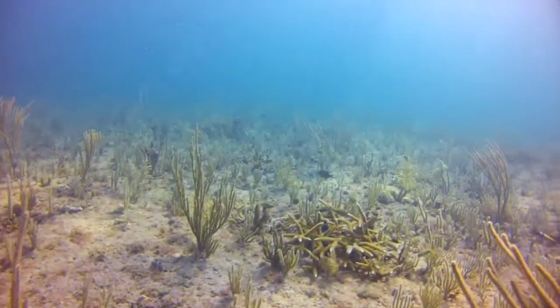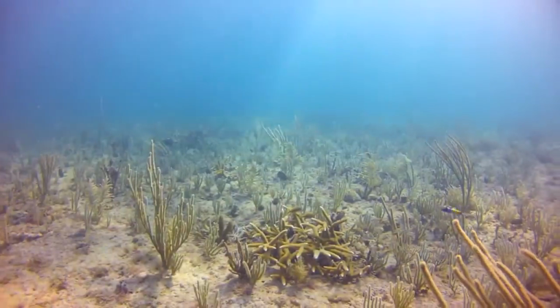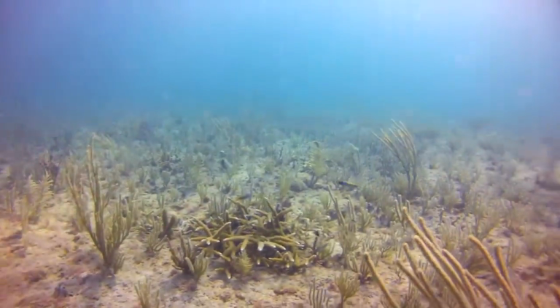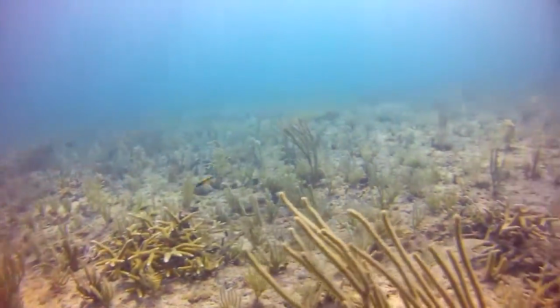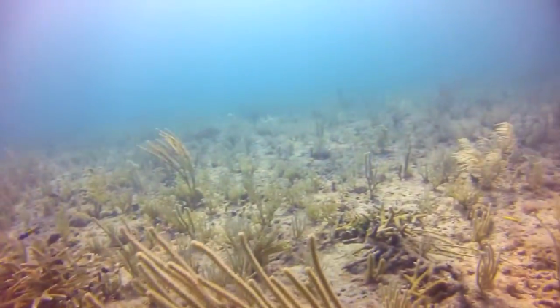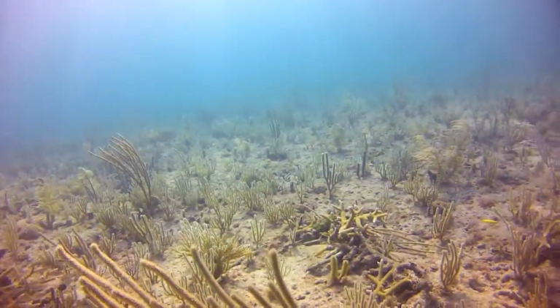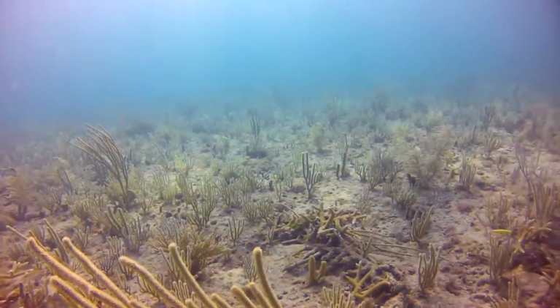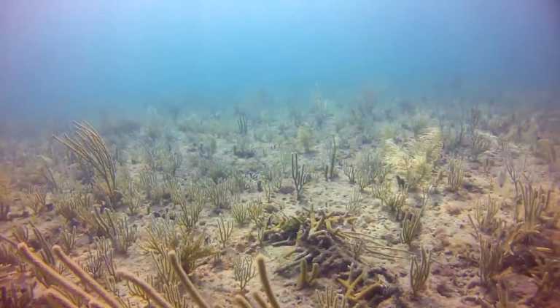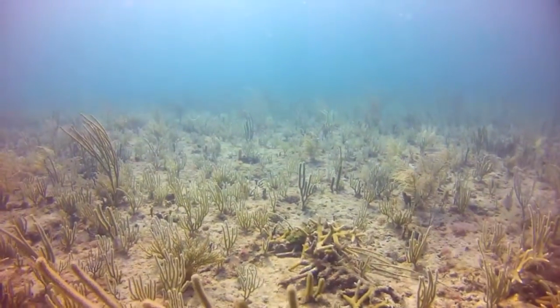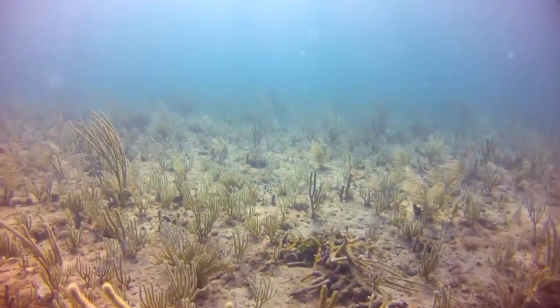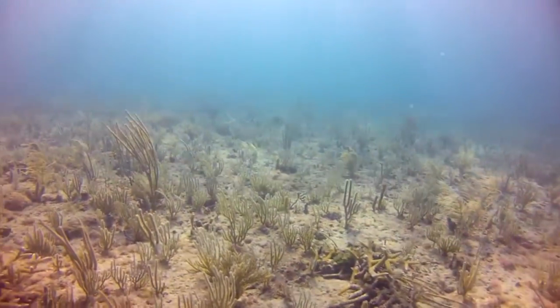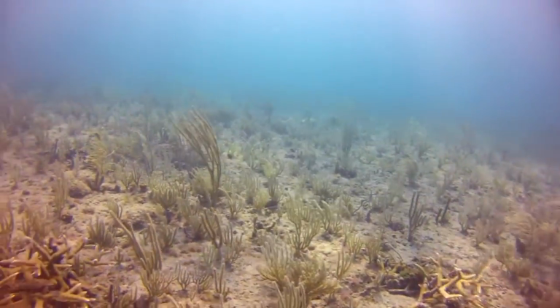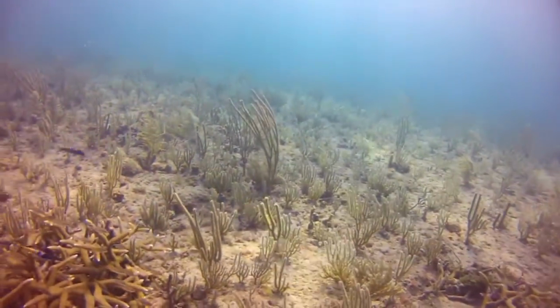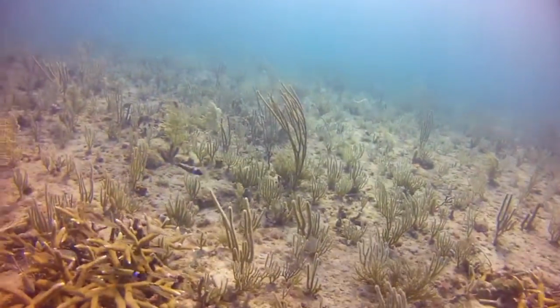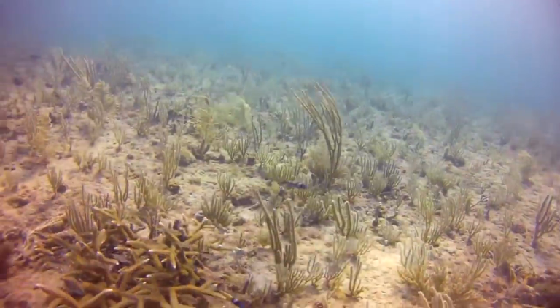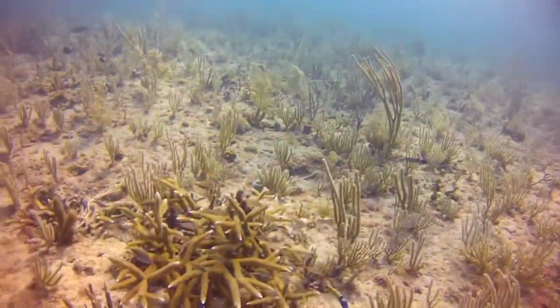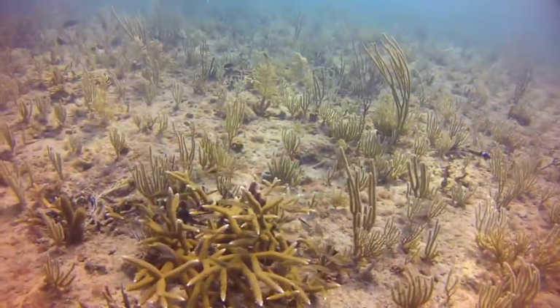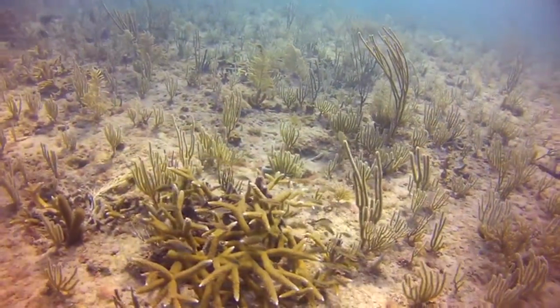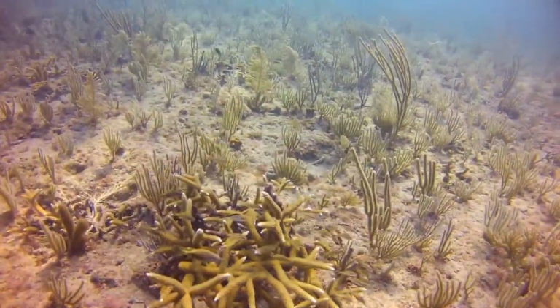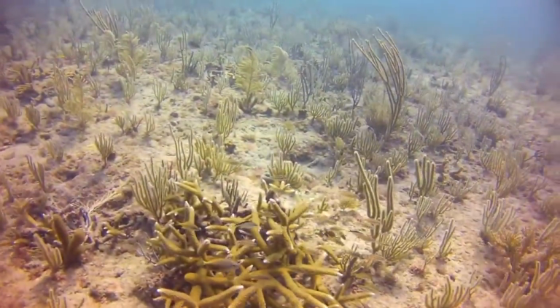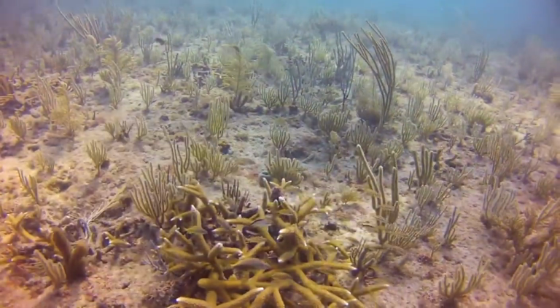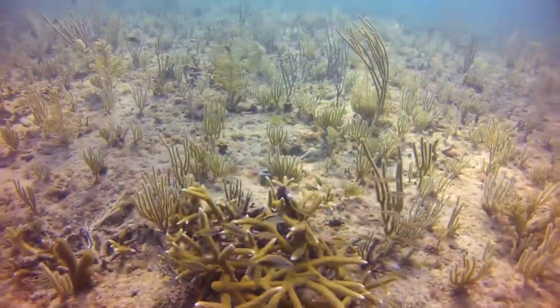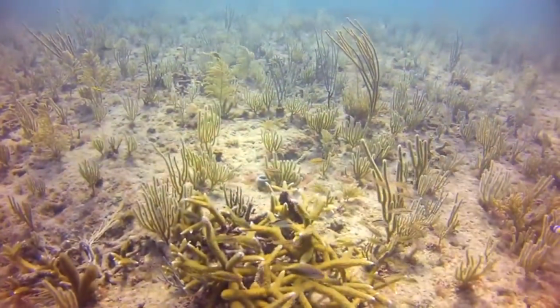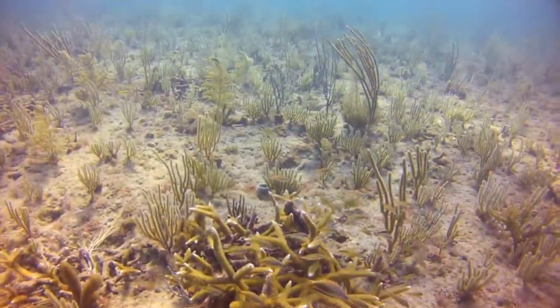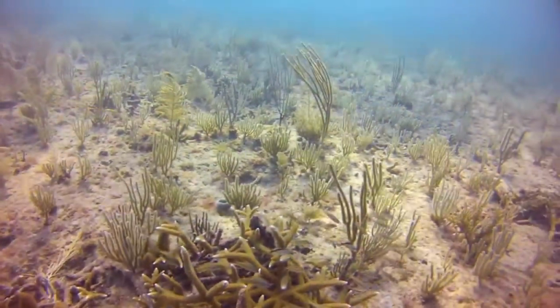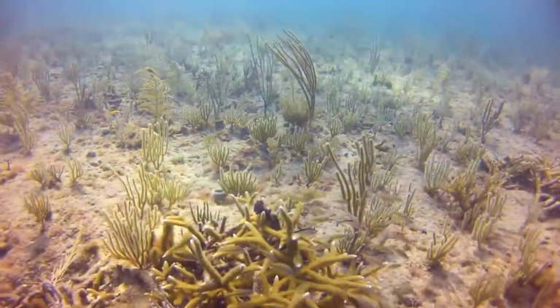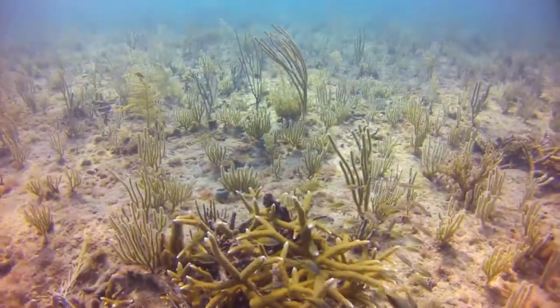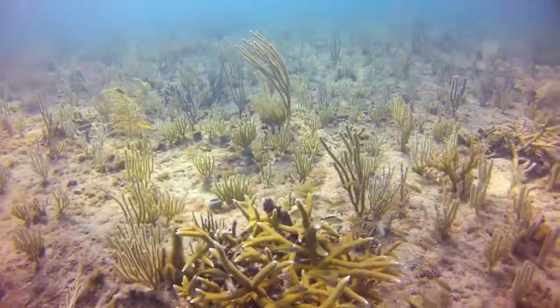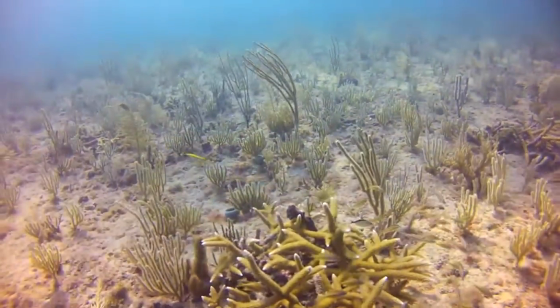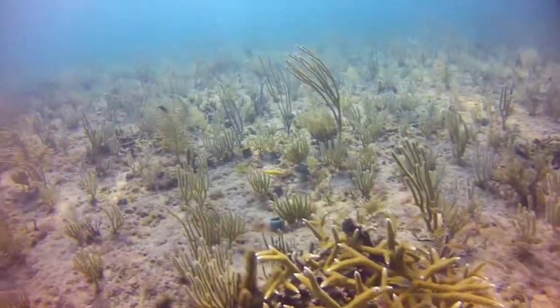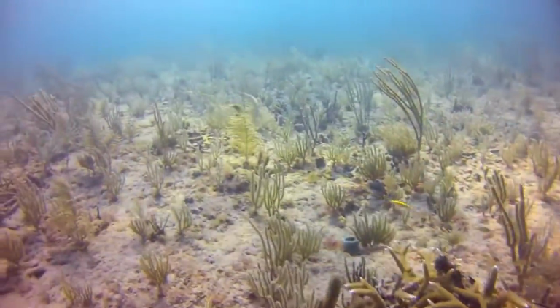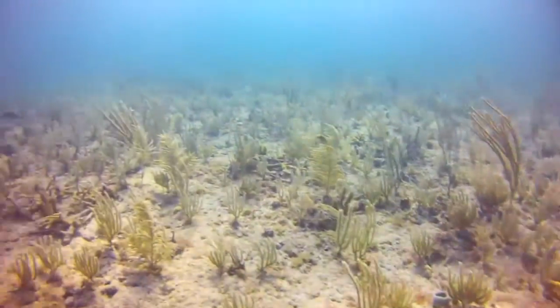For over 100 countries, coral reefs are the major source of fisheries and food, shore protection, marine biodiversity, and the tourism economy. There are critical ecosystems that need to be restored.